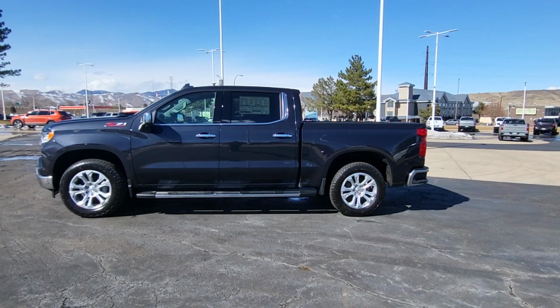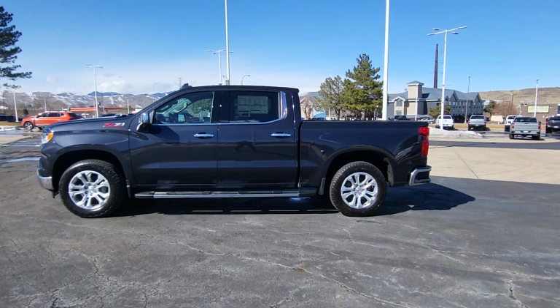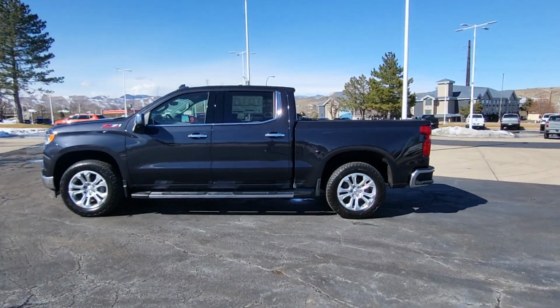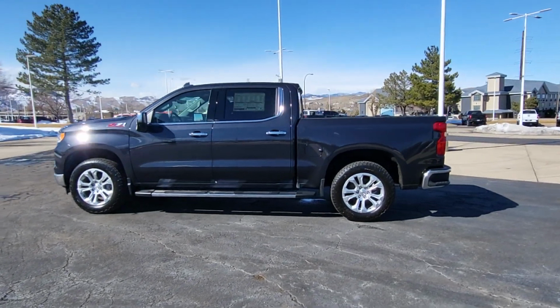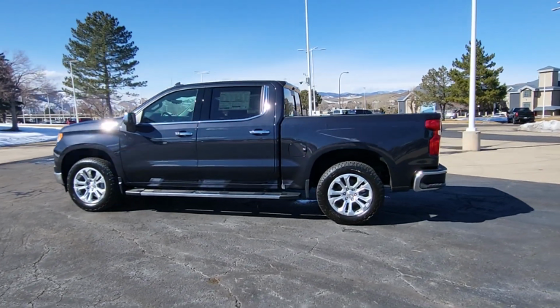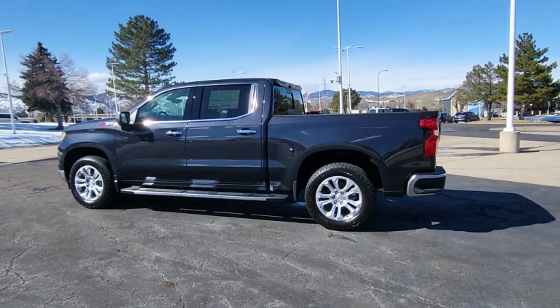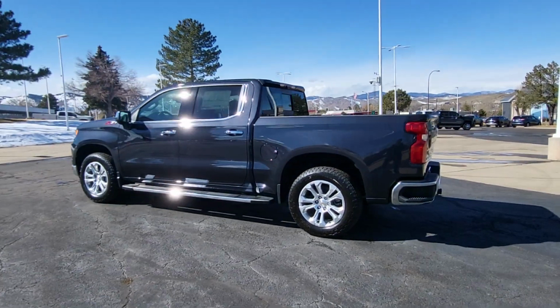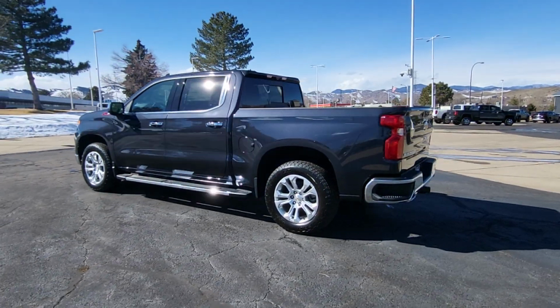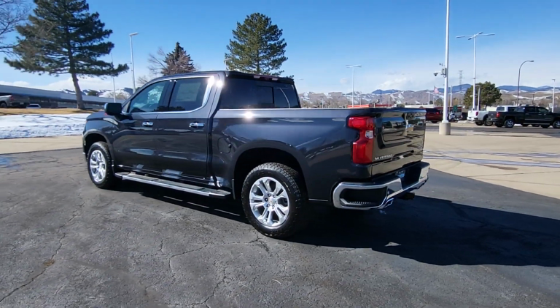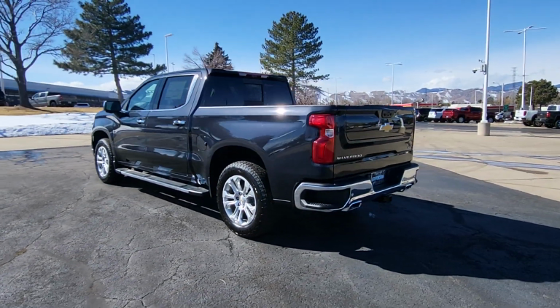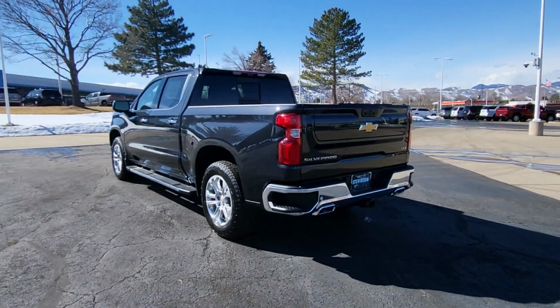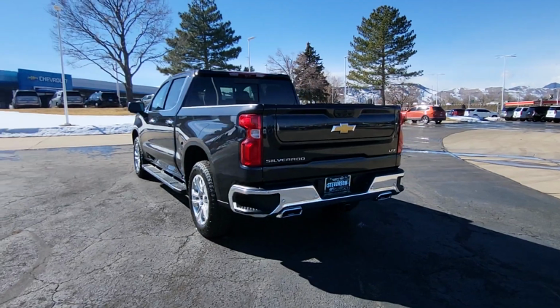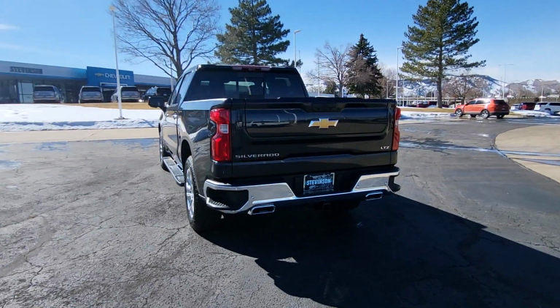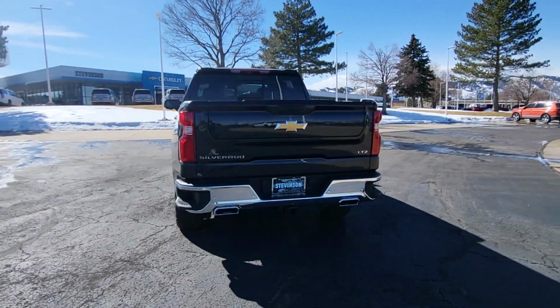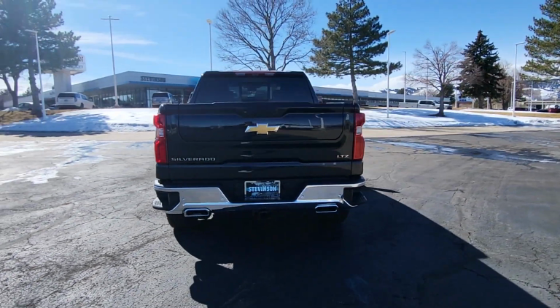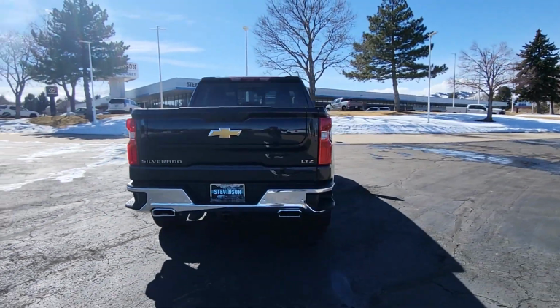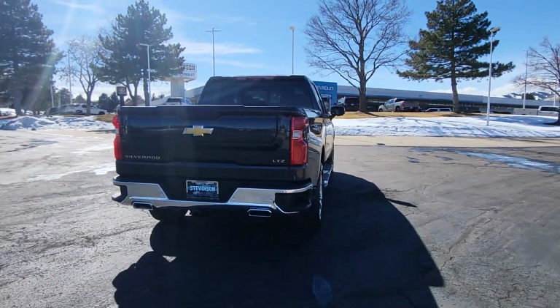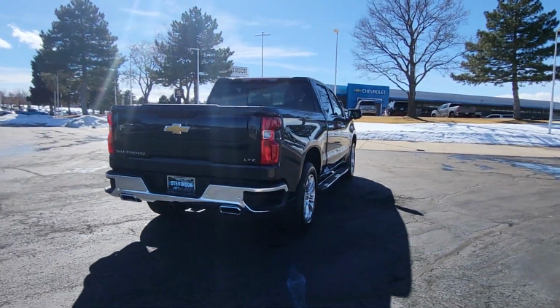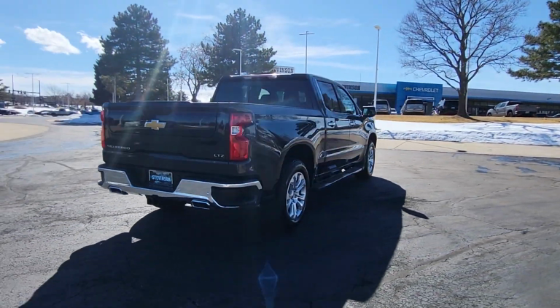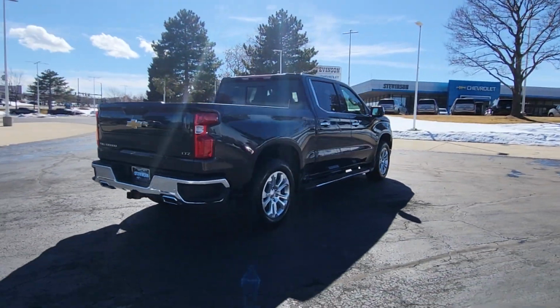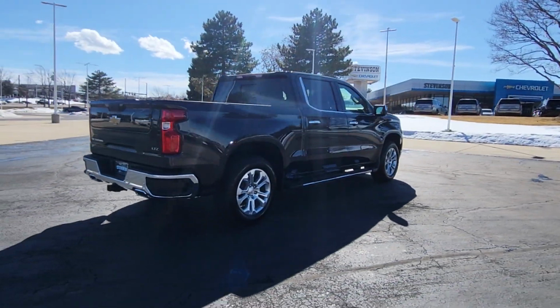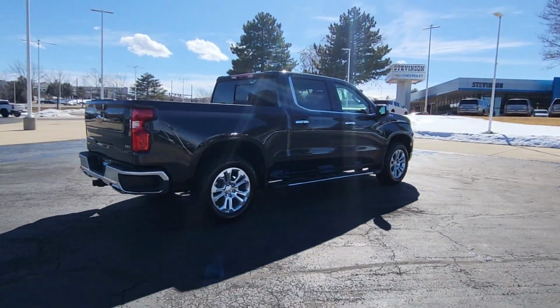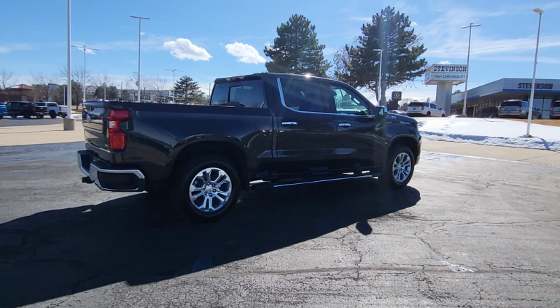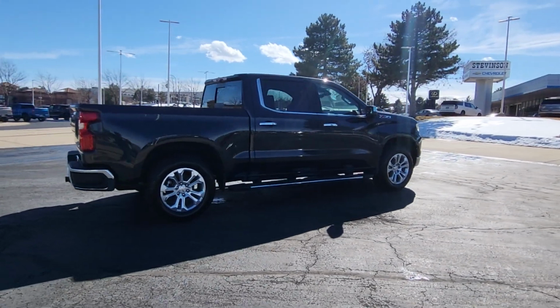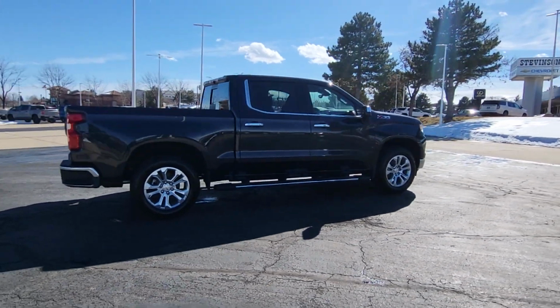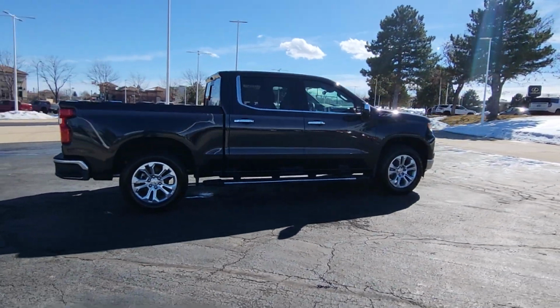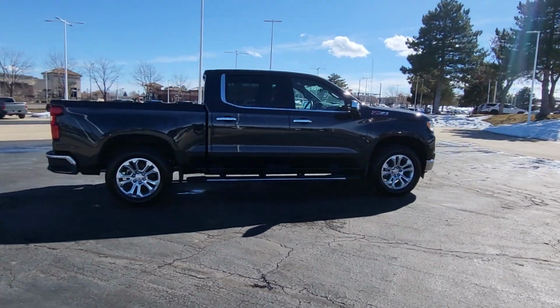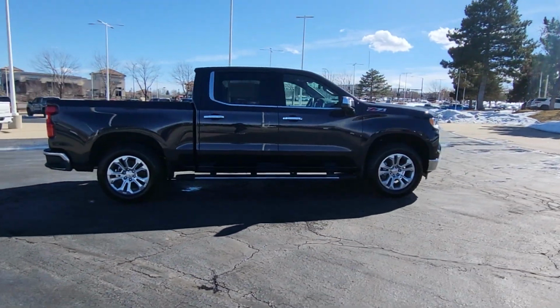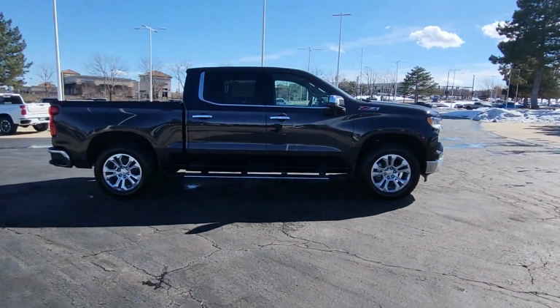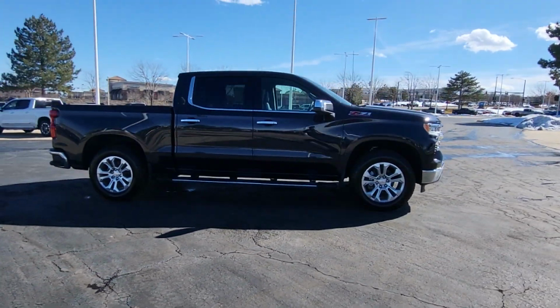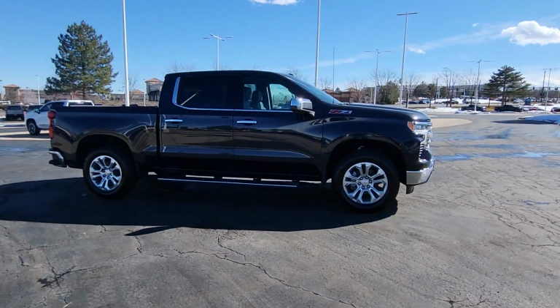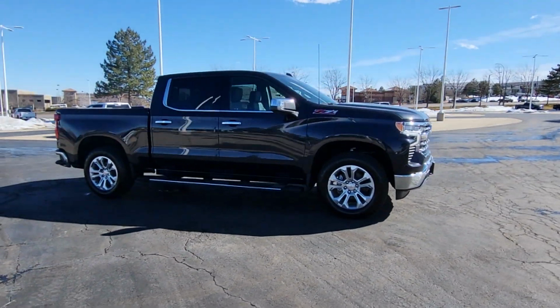Take a moment to check out the 2024 Chevrolet Silverado 1500. The smooth-riding Silverado 1500 delivers rugged strength, a quiet and spacious cabin, agile handling, and technology that keeps you connected.